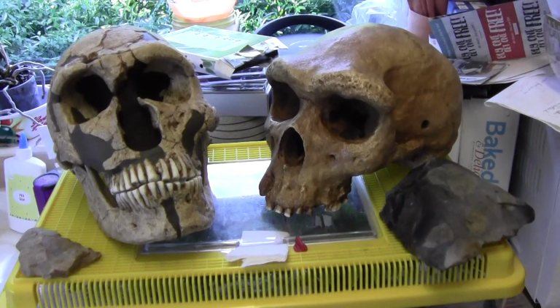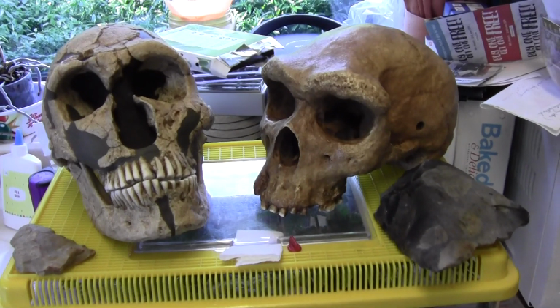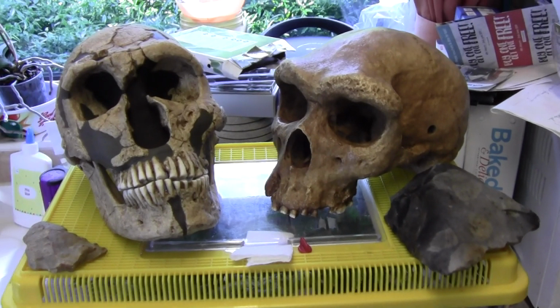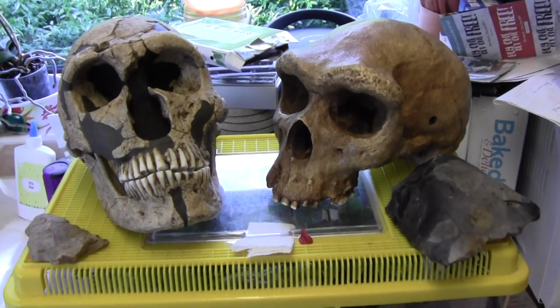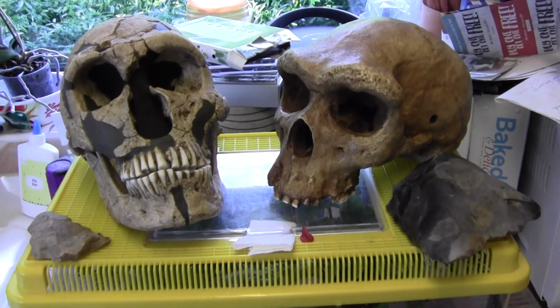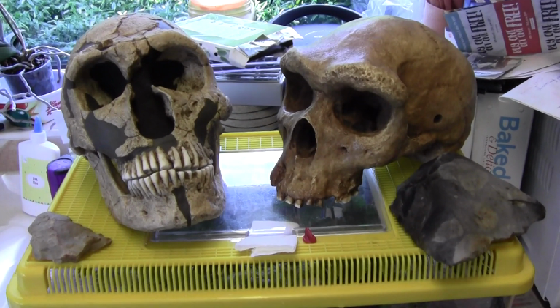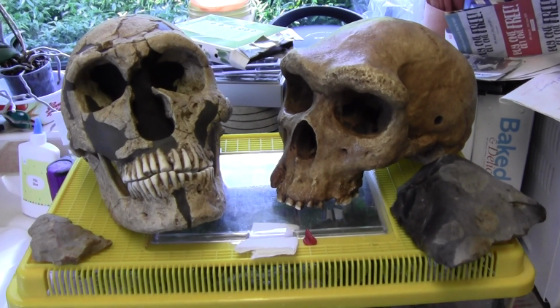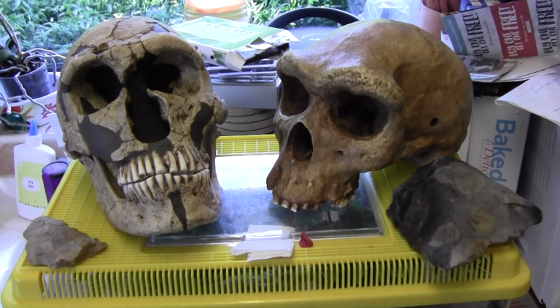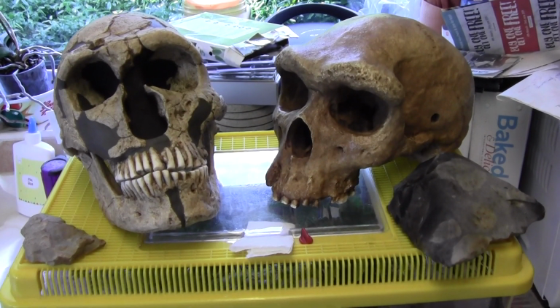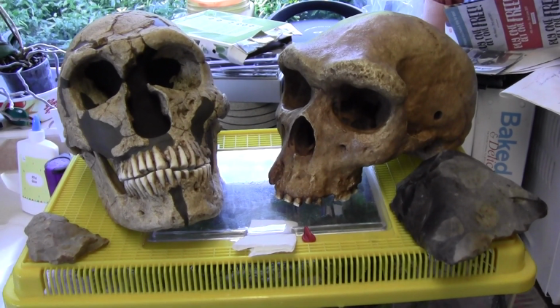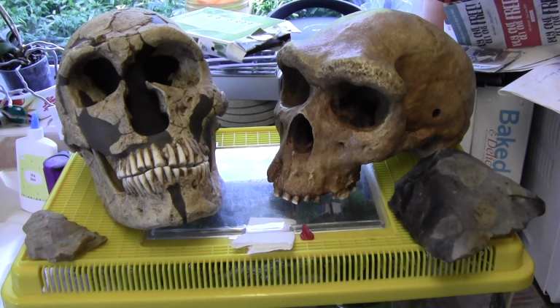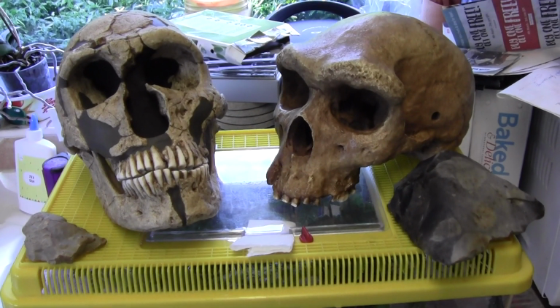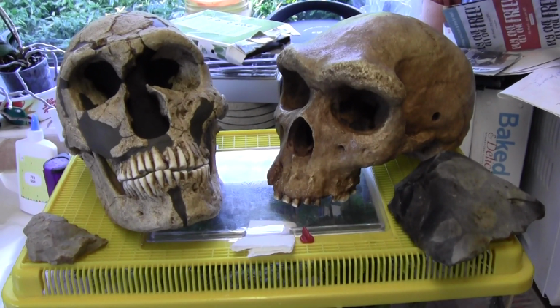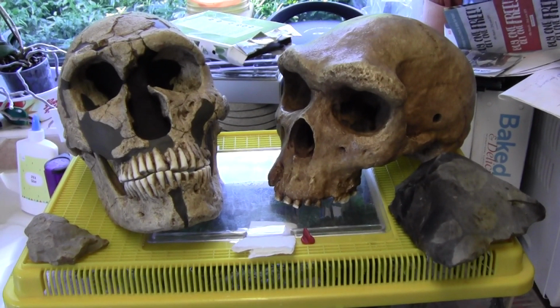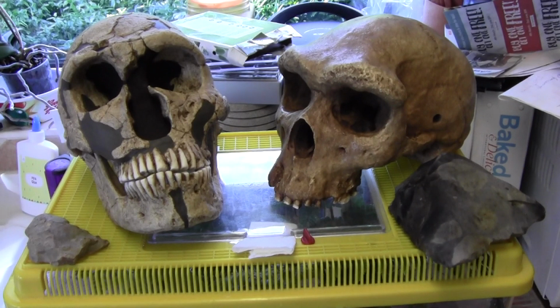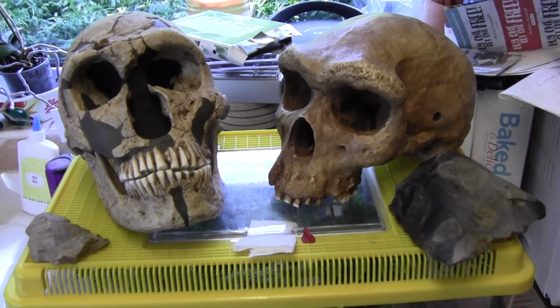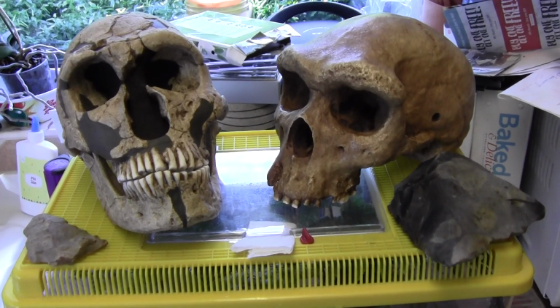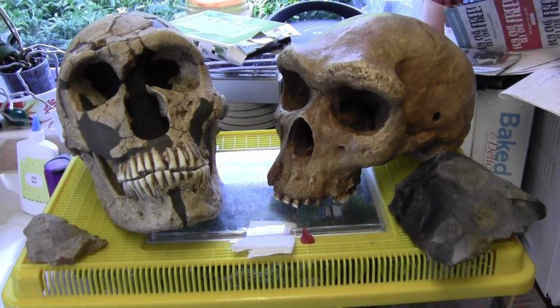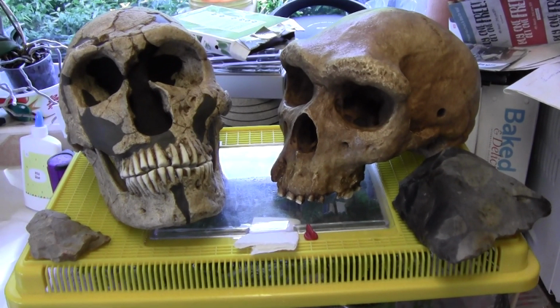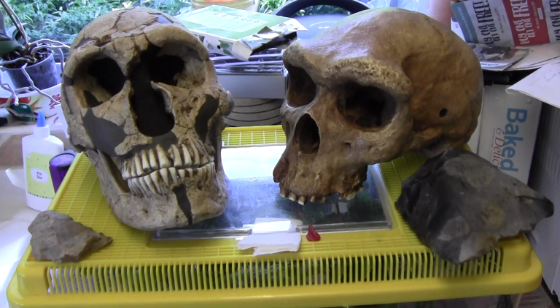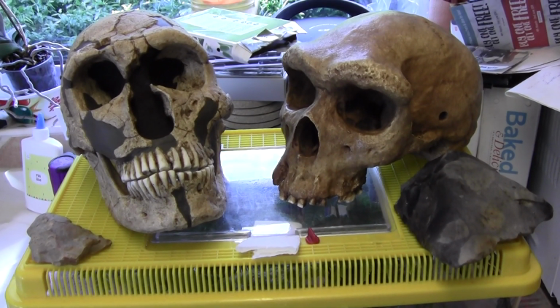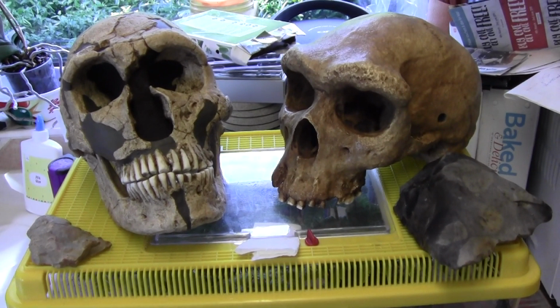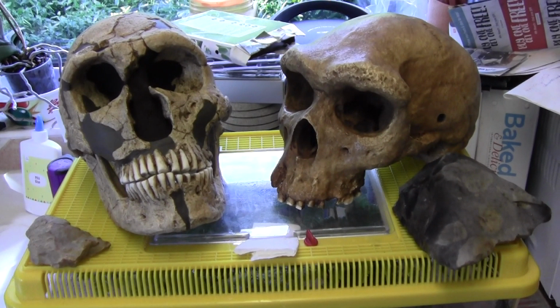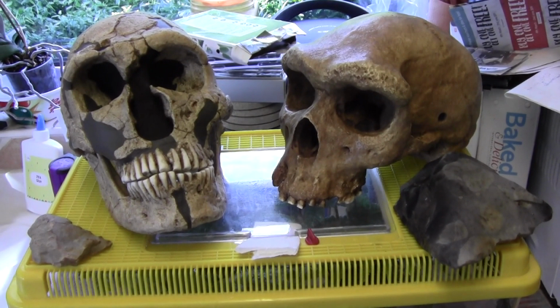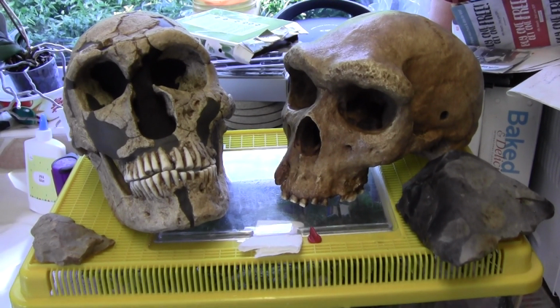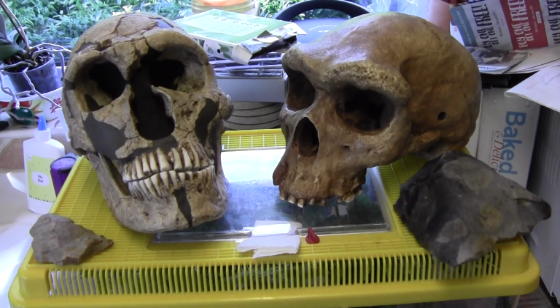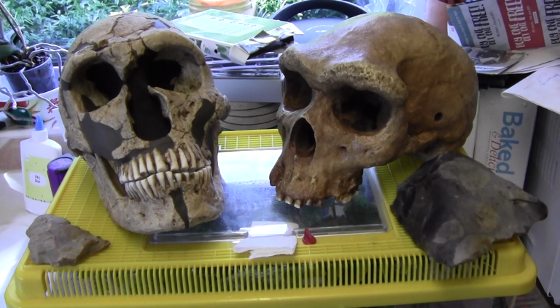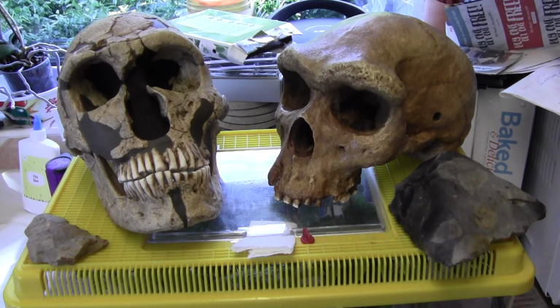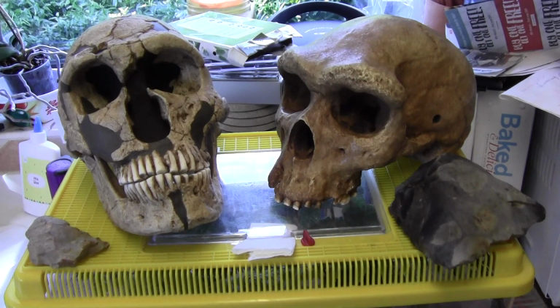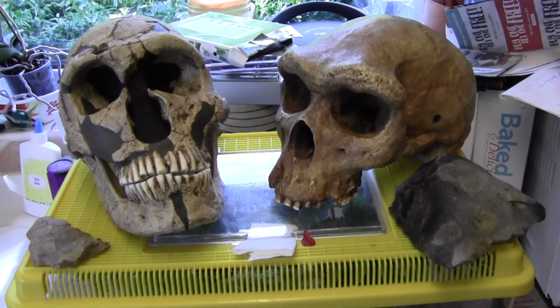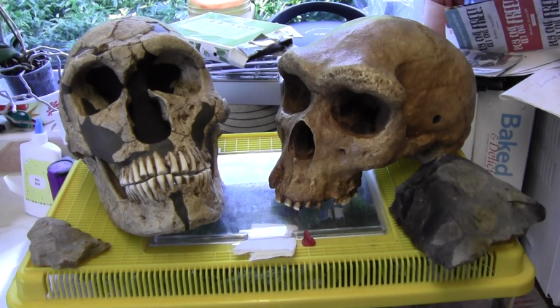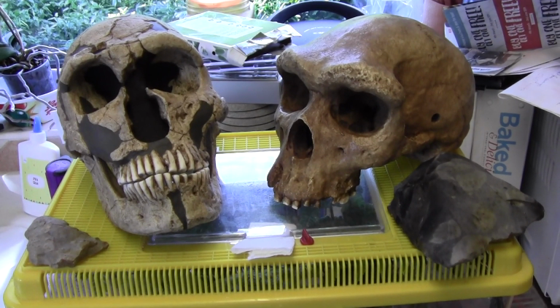Today it's the 23rd of May 2019 and I'm going to do a quick video about some replica skulls that we've had sent to us.